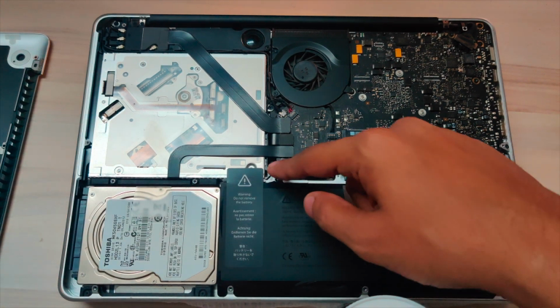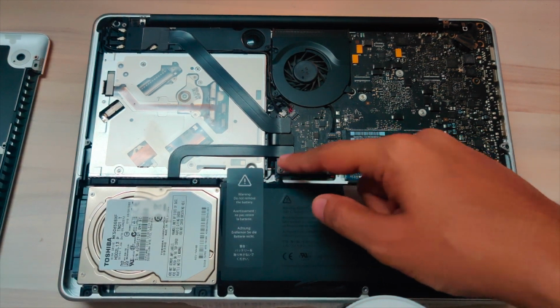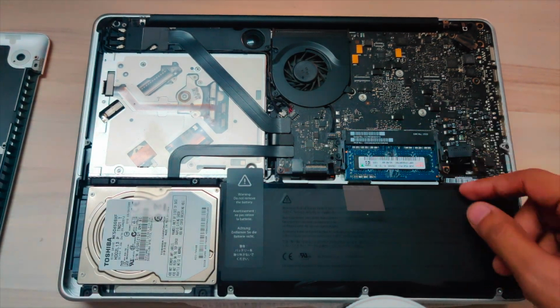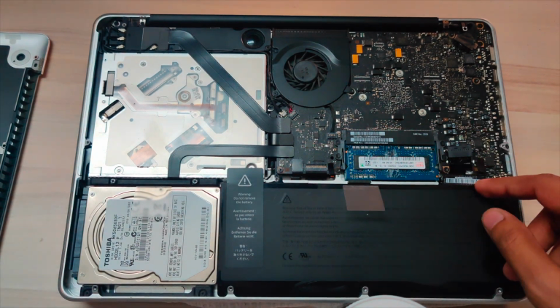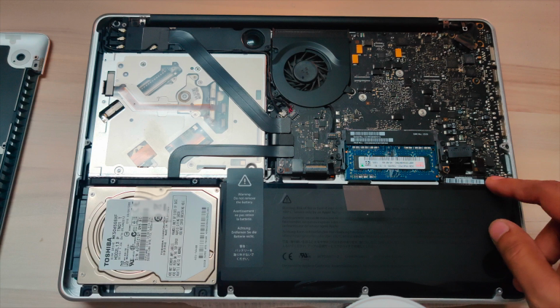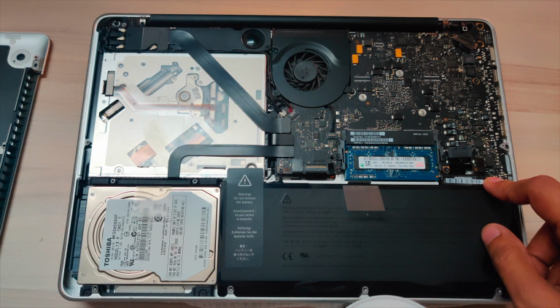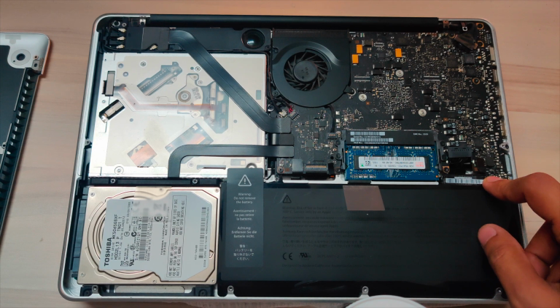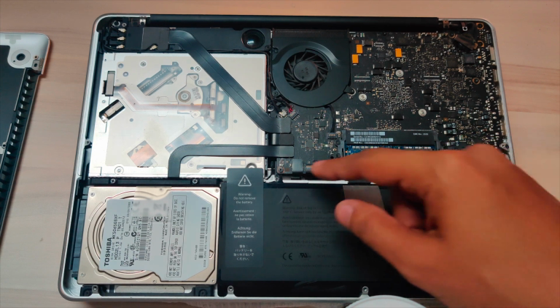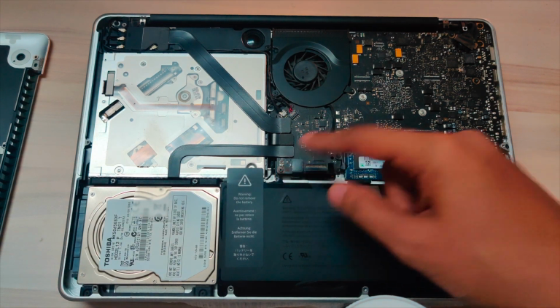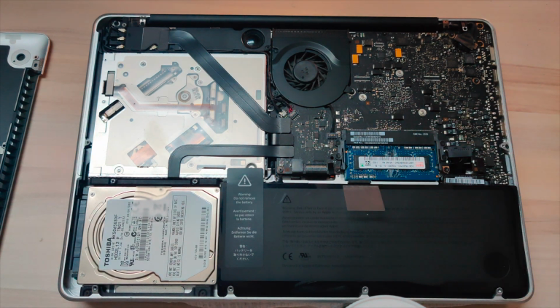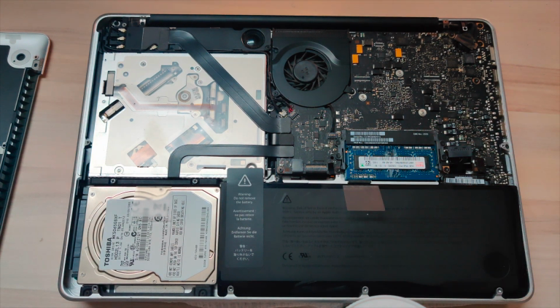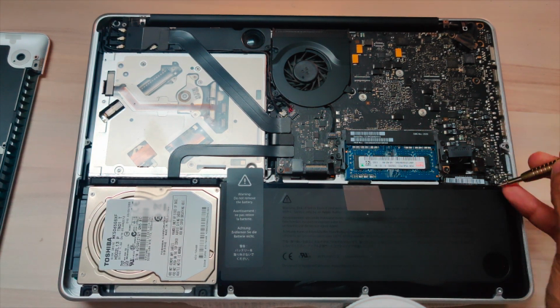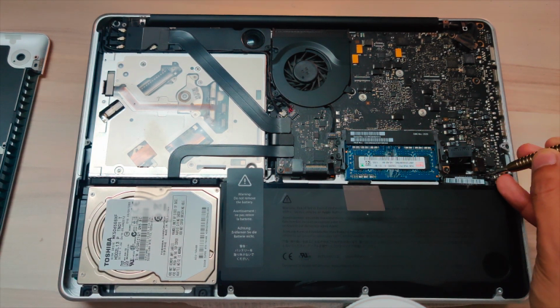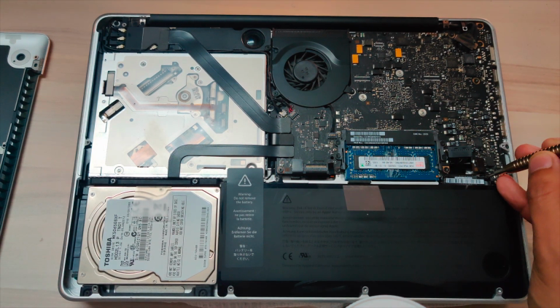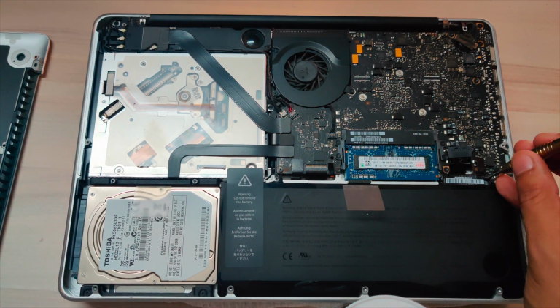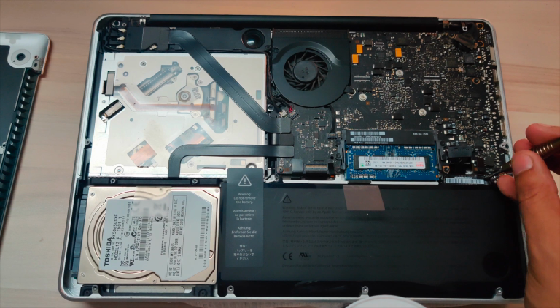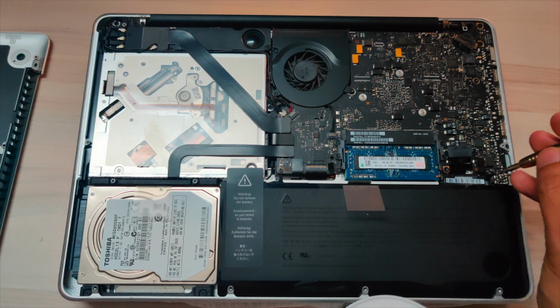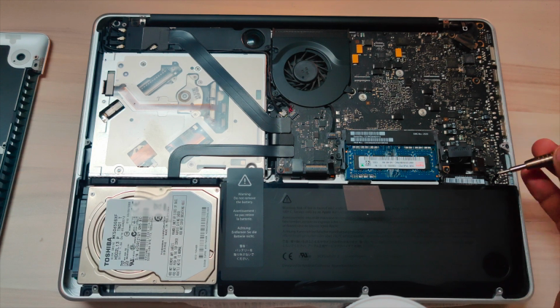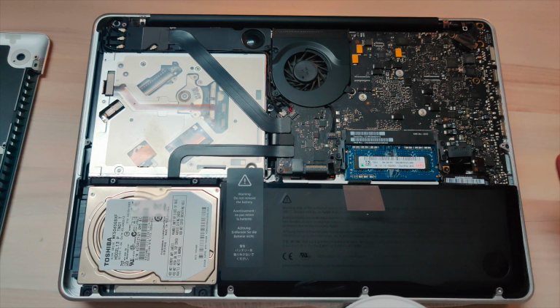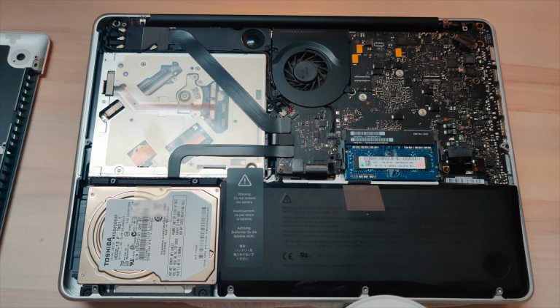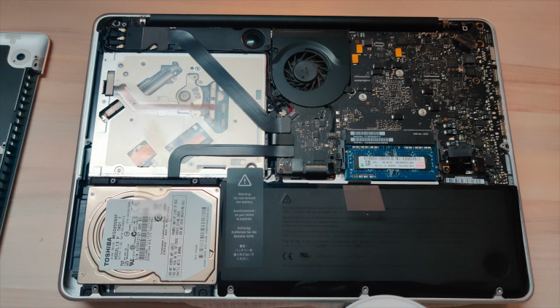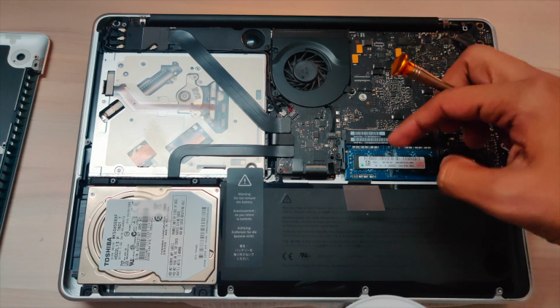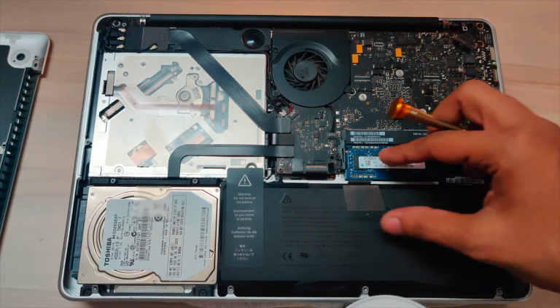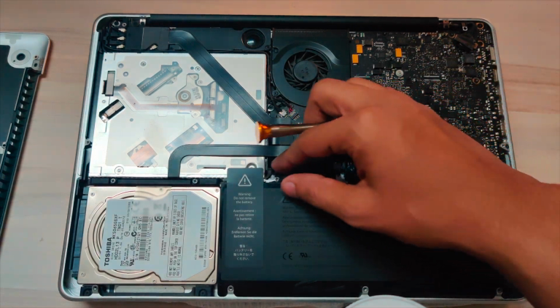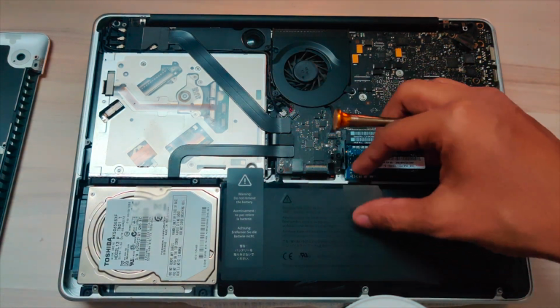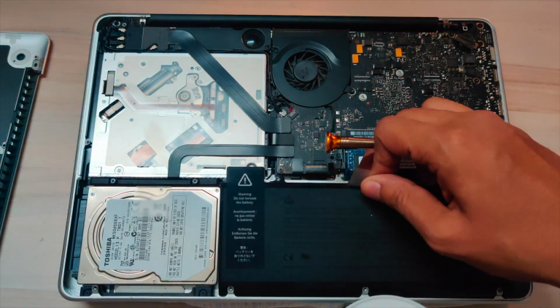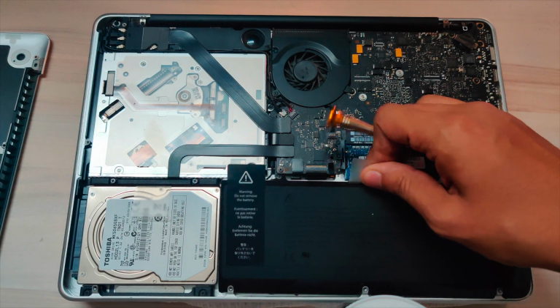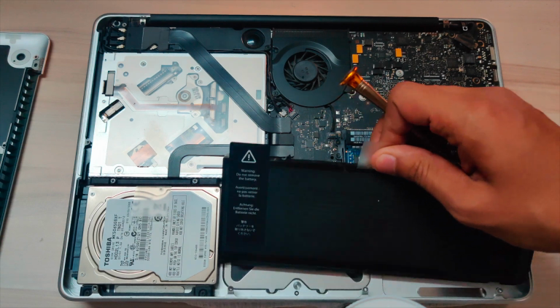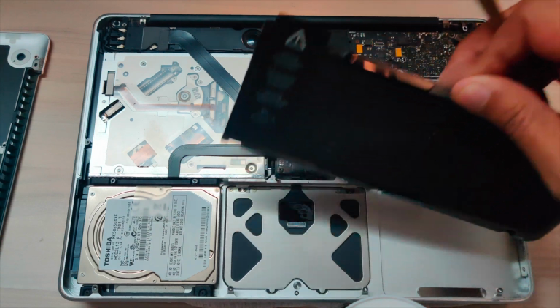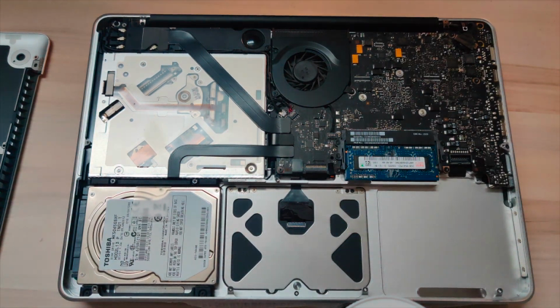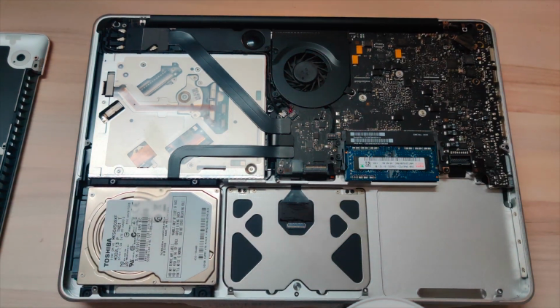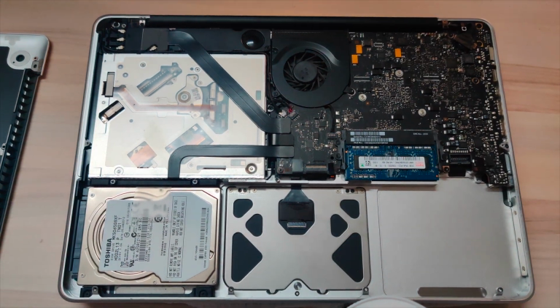Before starting, make sure to unplug the battery and make sure you don't have any electrostatic electricity in your body. If you want, you can remove the battery by unscrewing these two 2.0 screws and take the battery out like this.